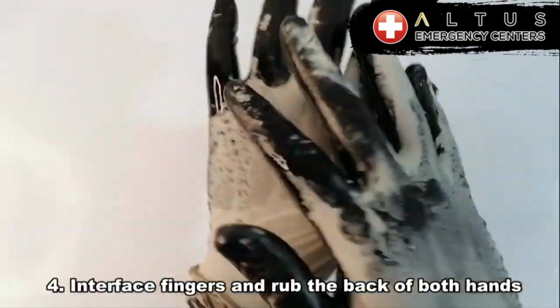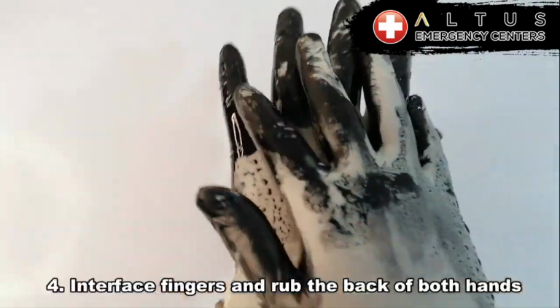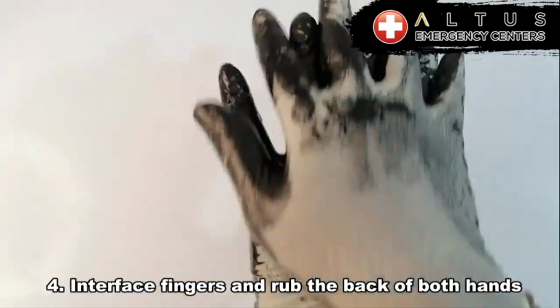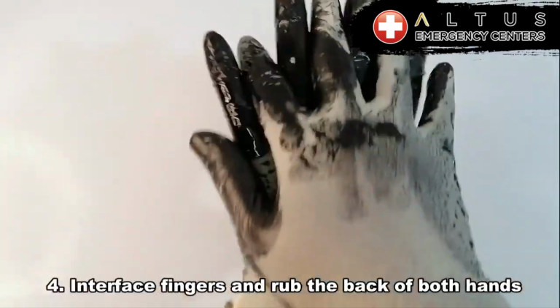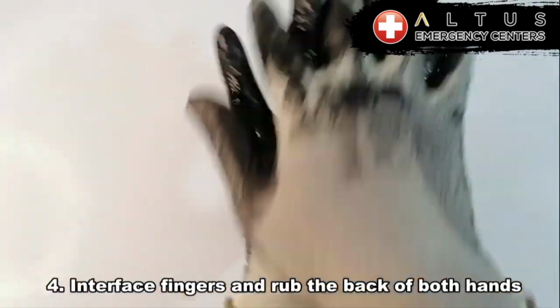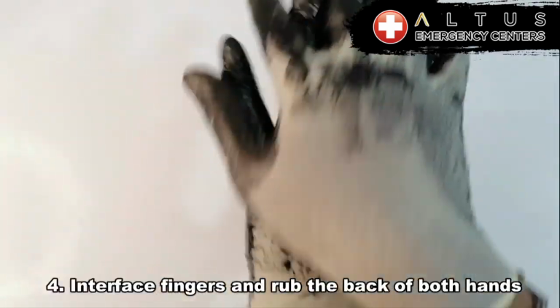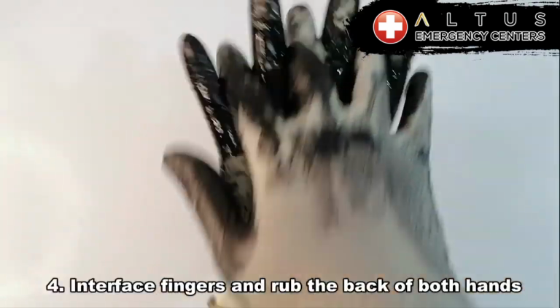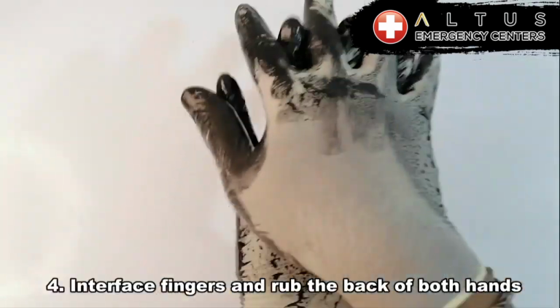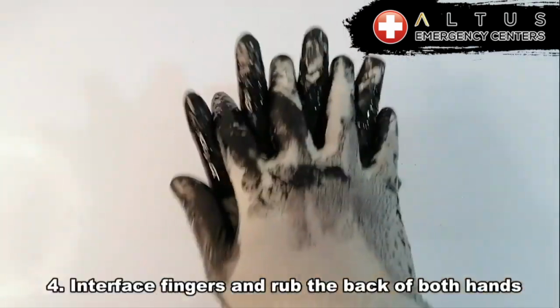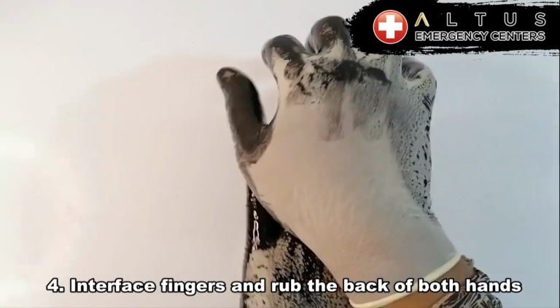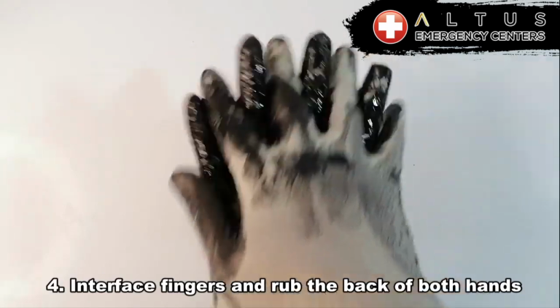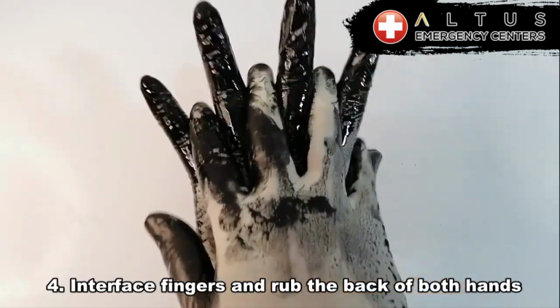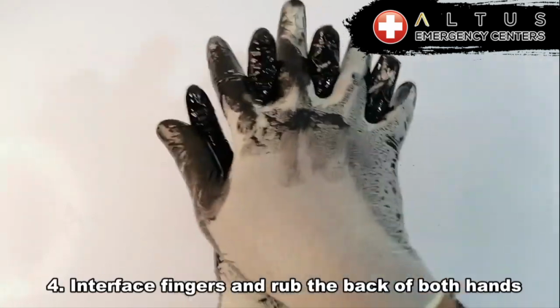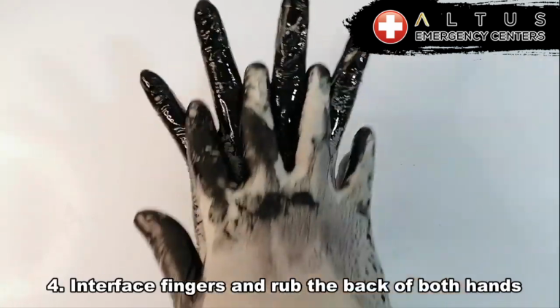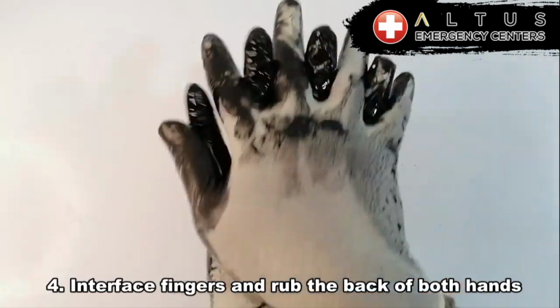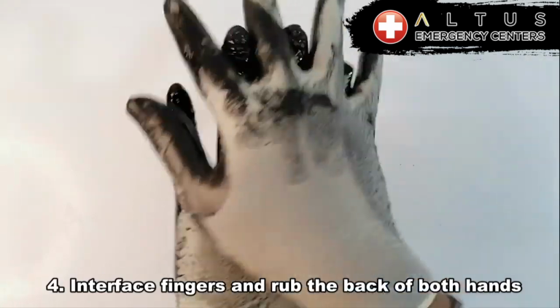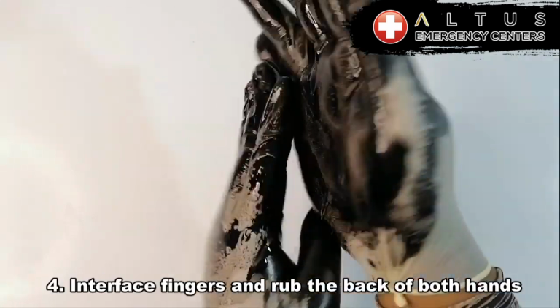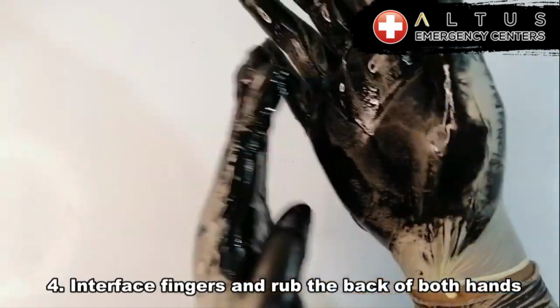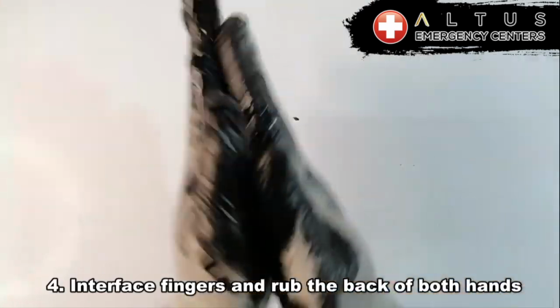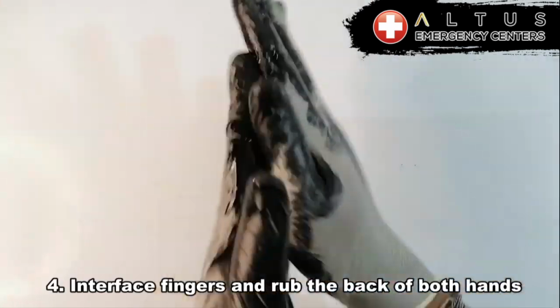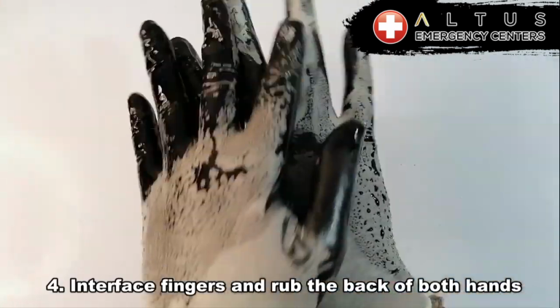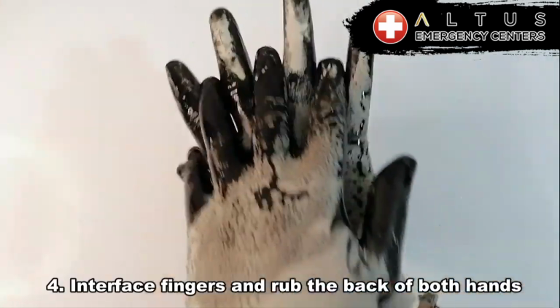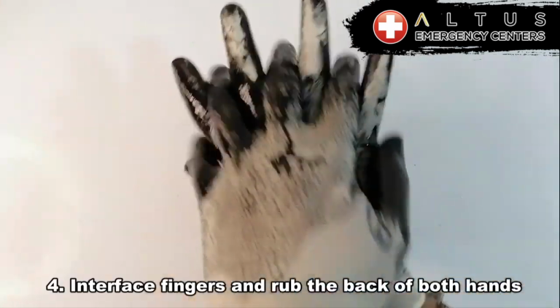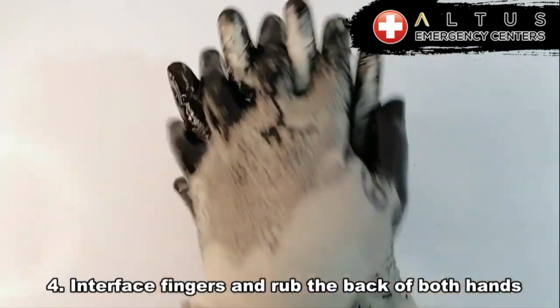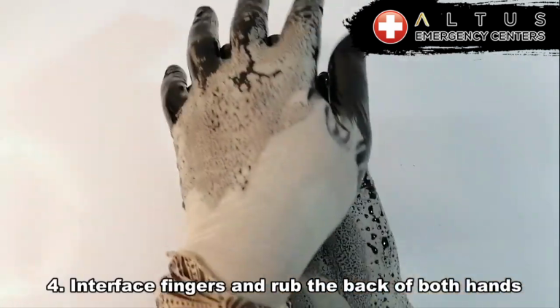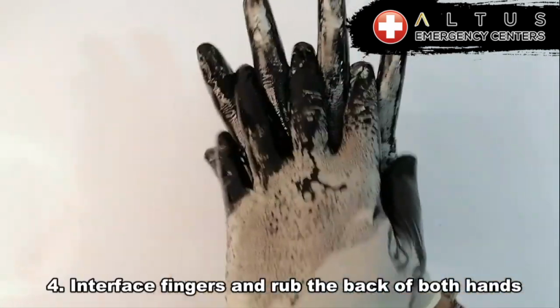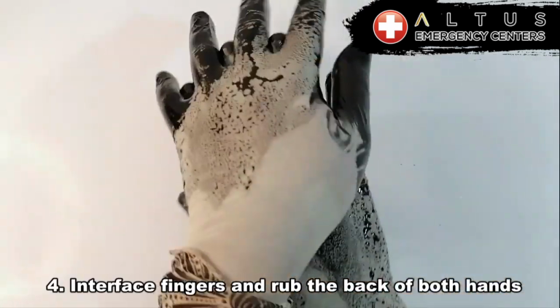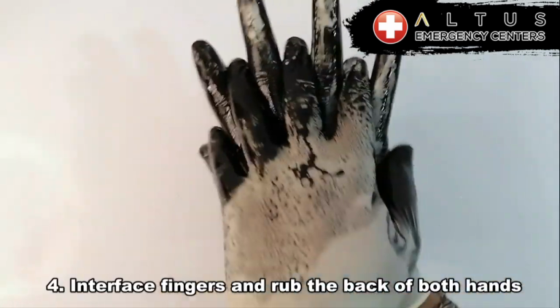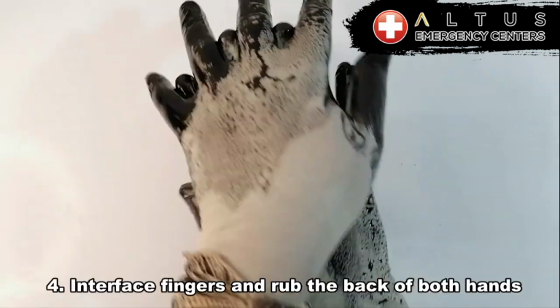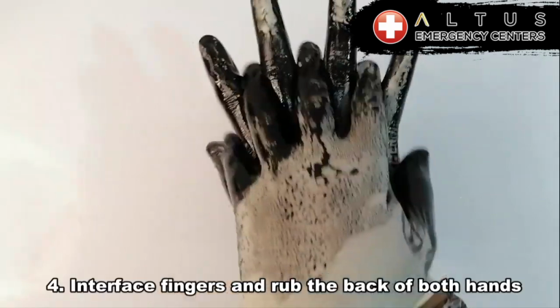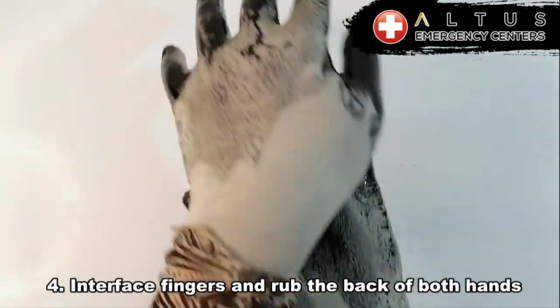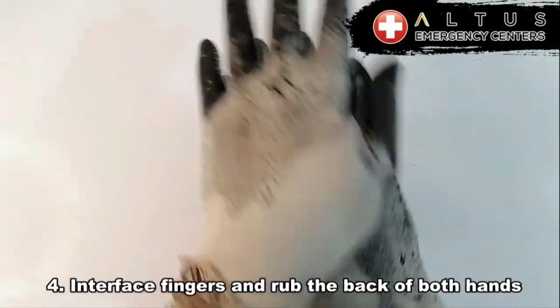All right, number four, interface the fingers and rub the back of both hands. We're scrubbing the back of our hands now, interlocking our fingers.